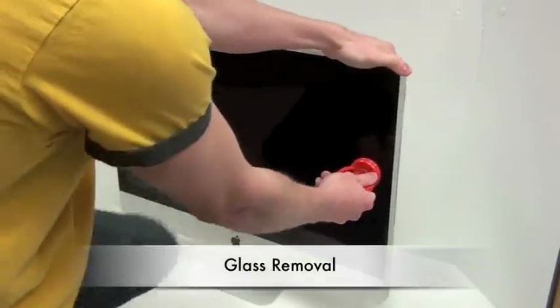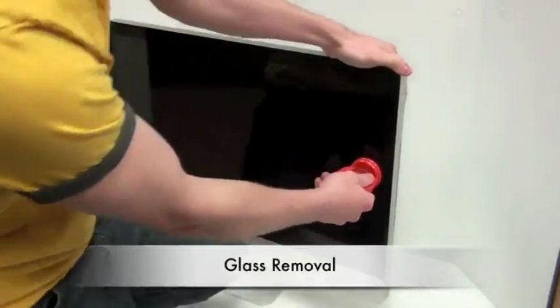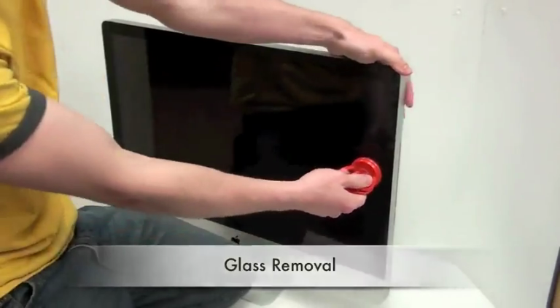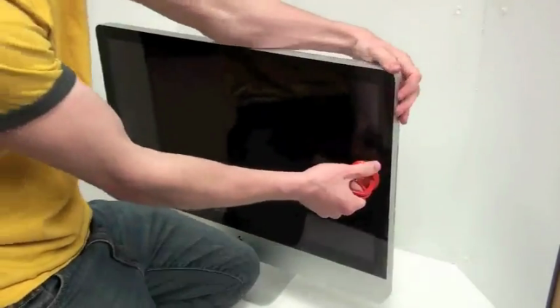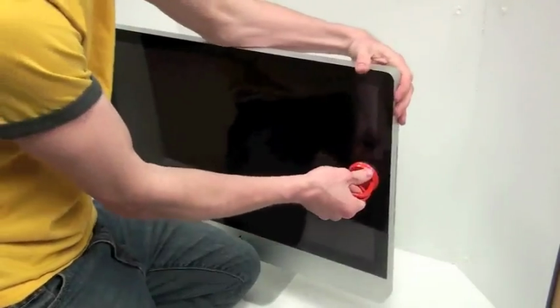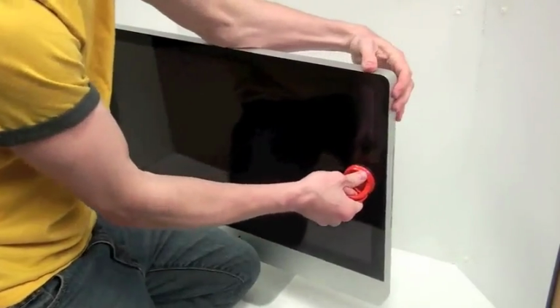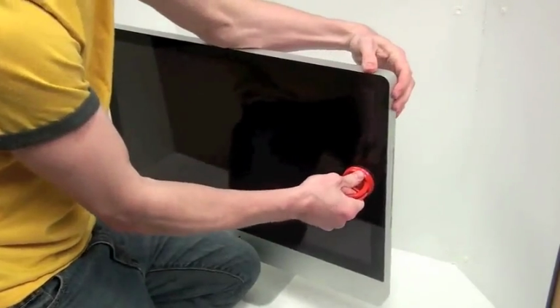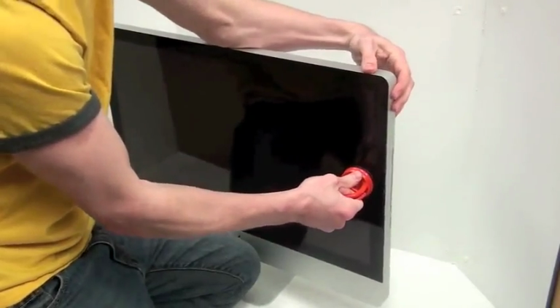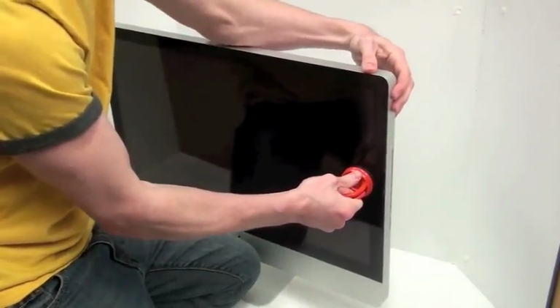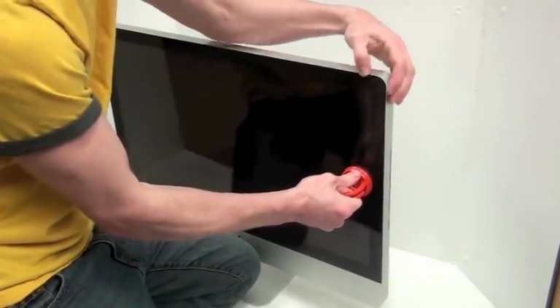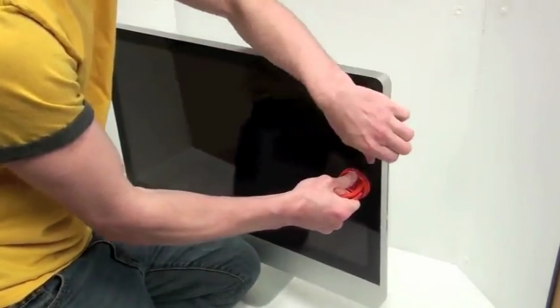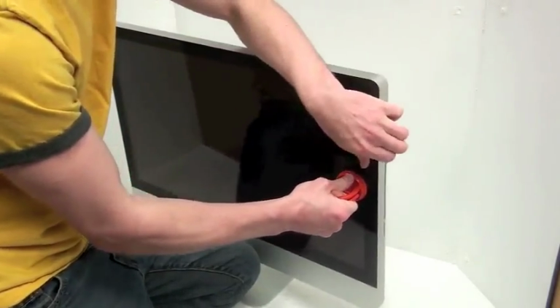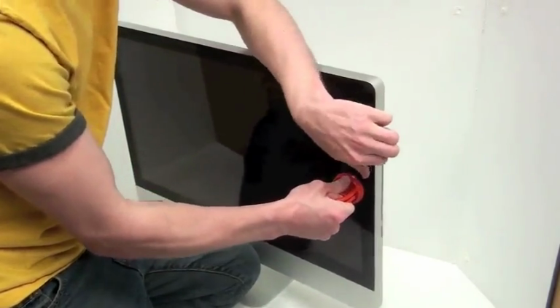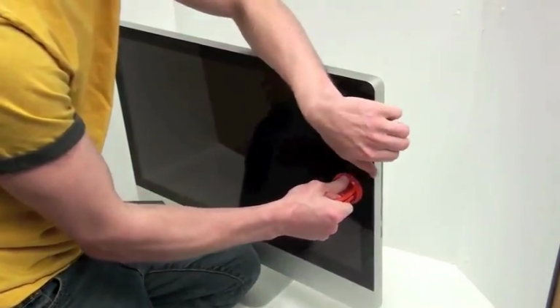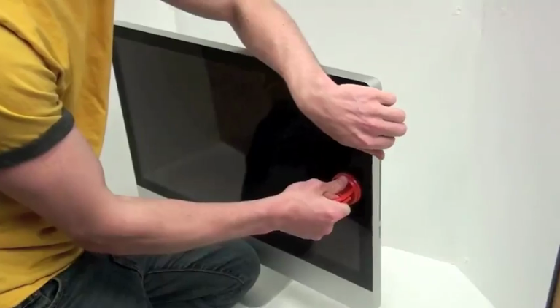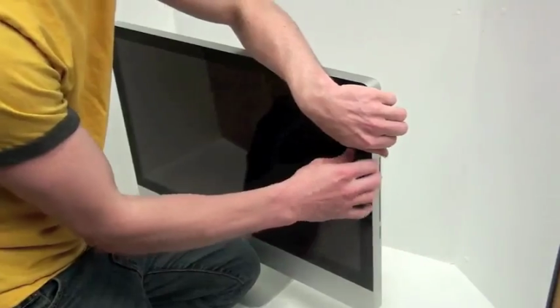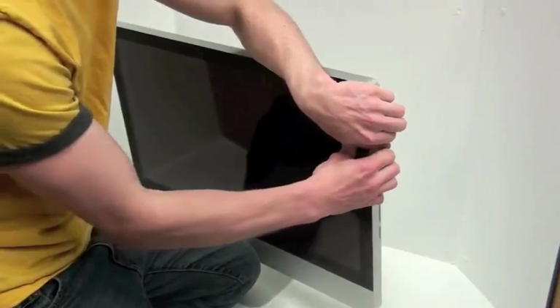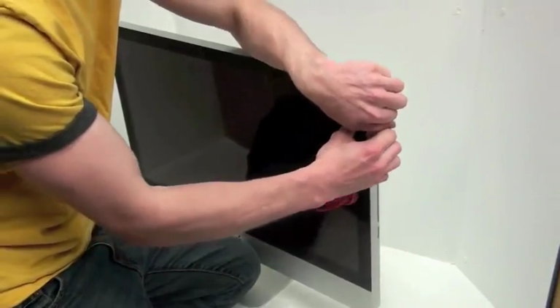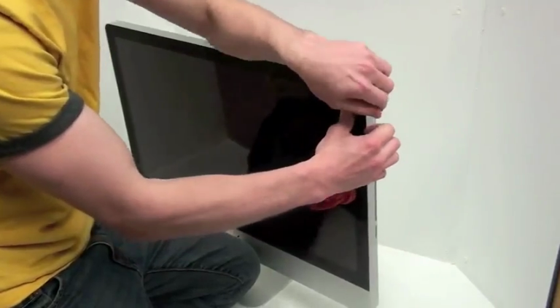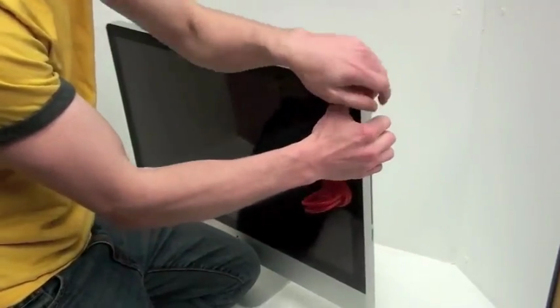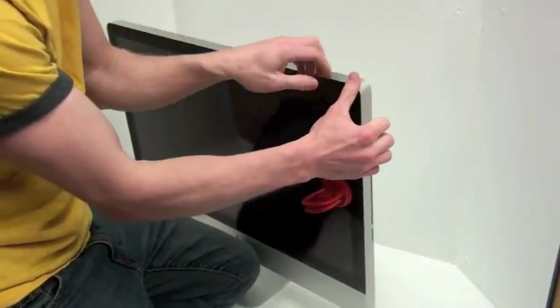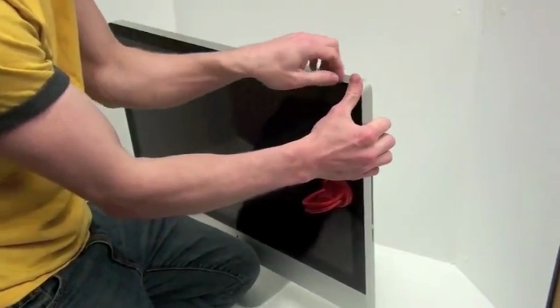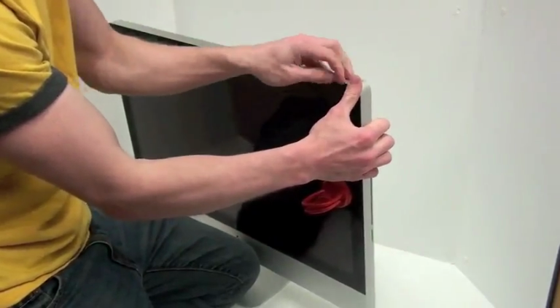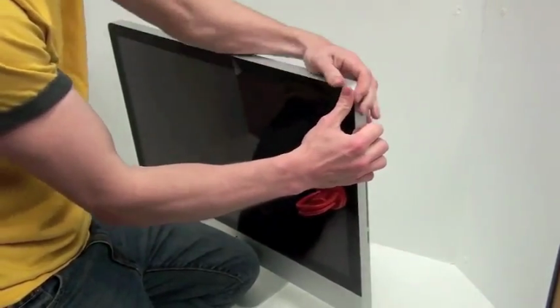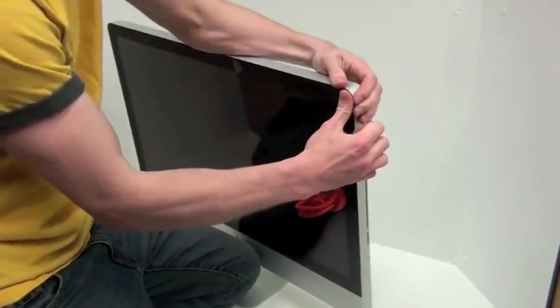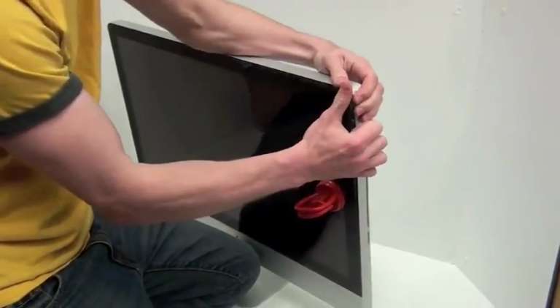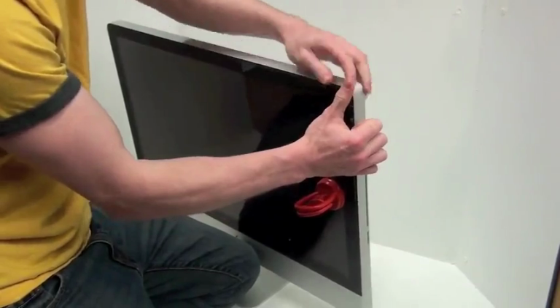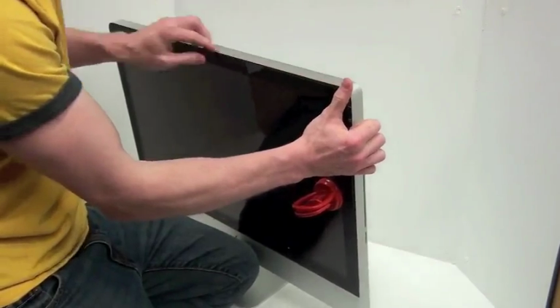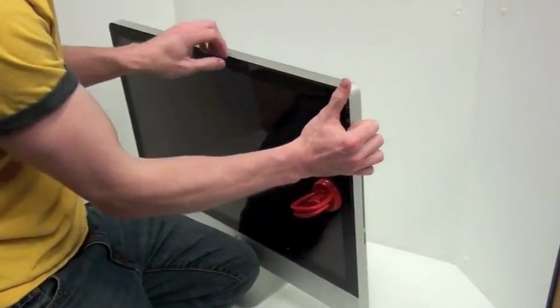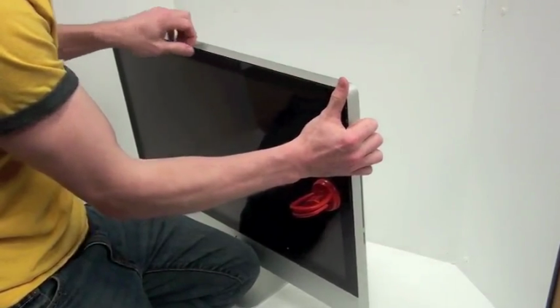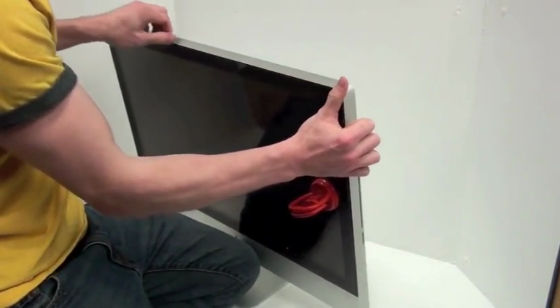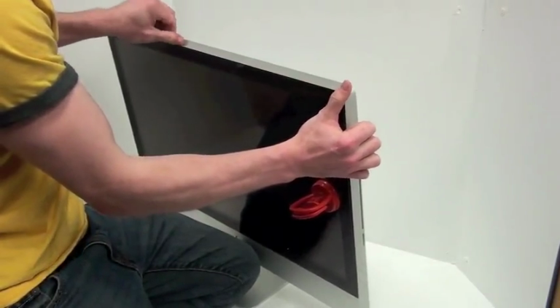Now to remove the glass. The glass is held on by magnetic strips along the outside edge. A suction cup can be used to start removing the glass, and then gently lift up along the outer edge.